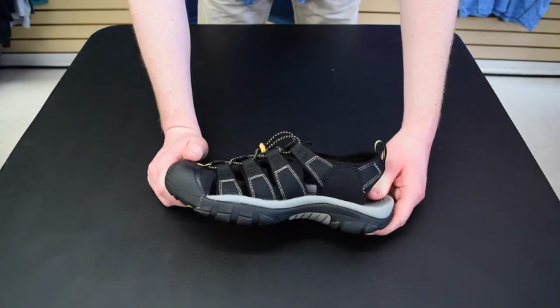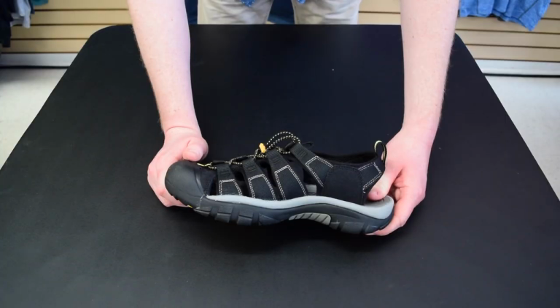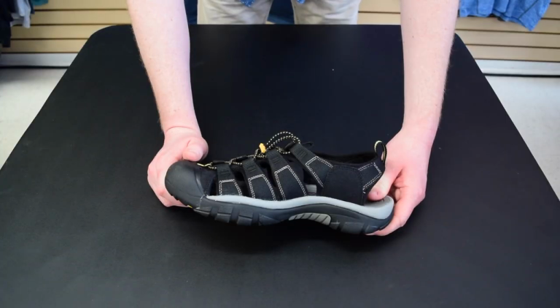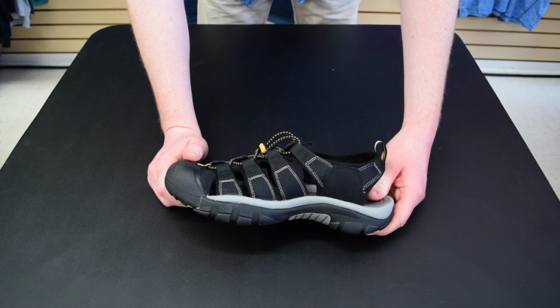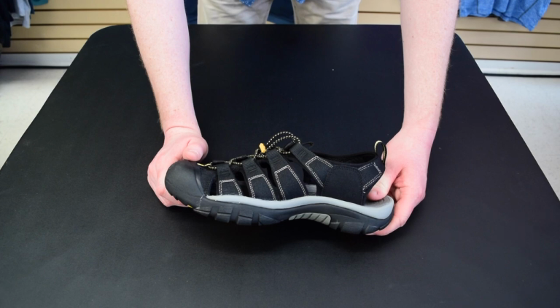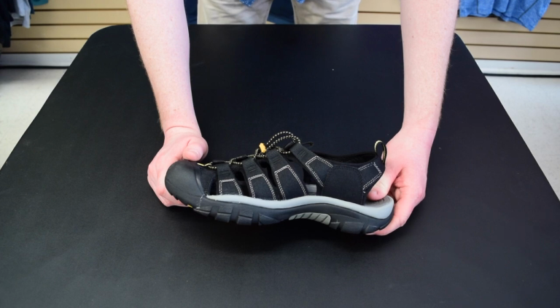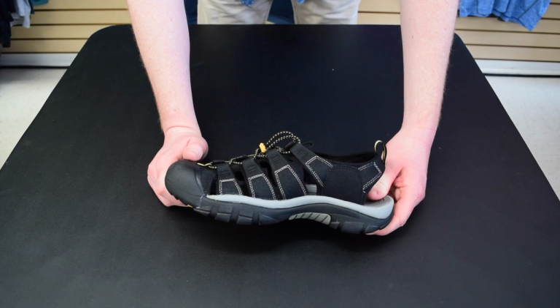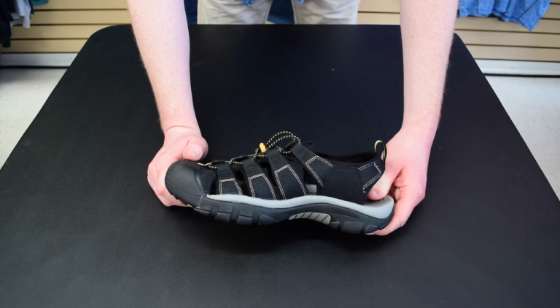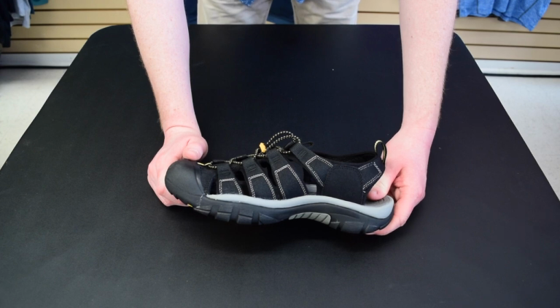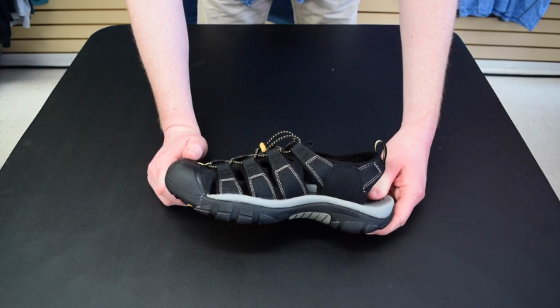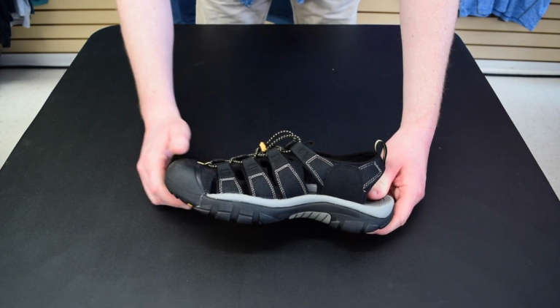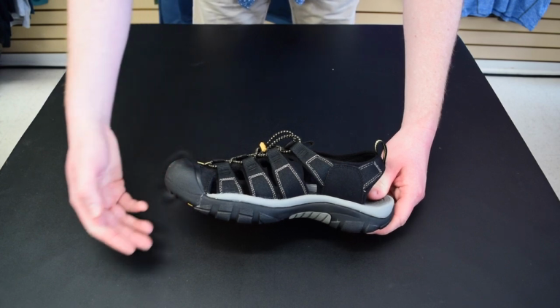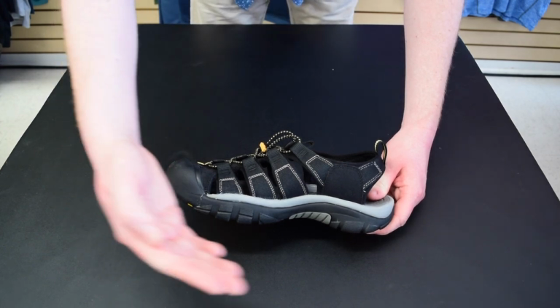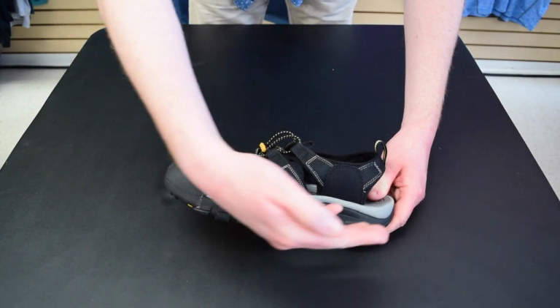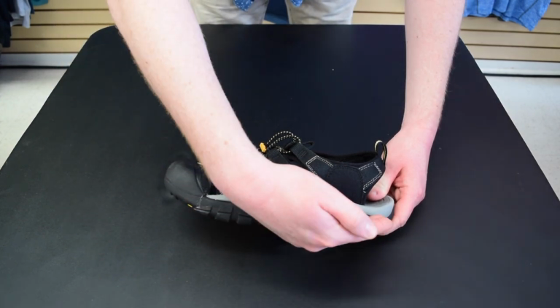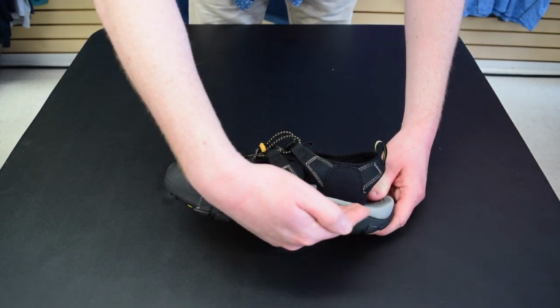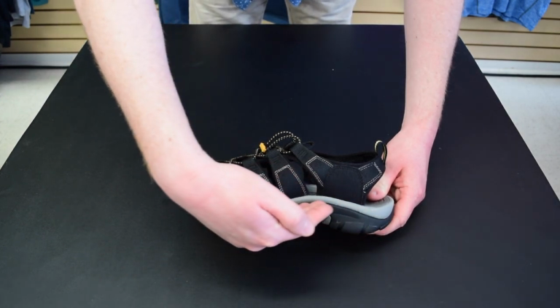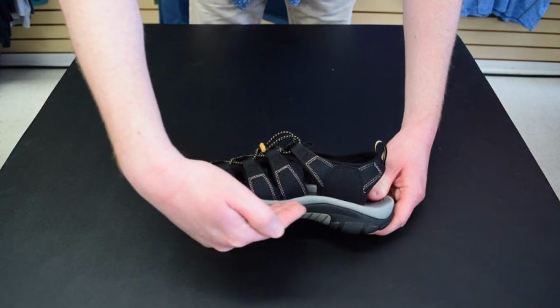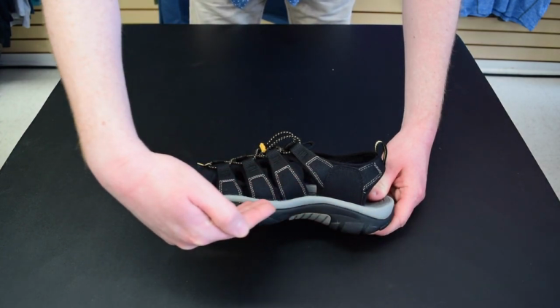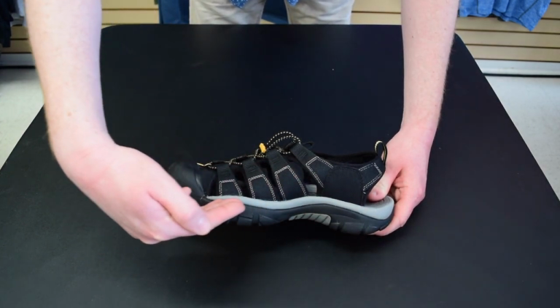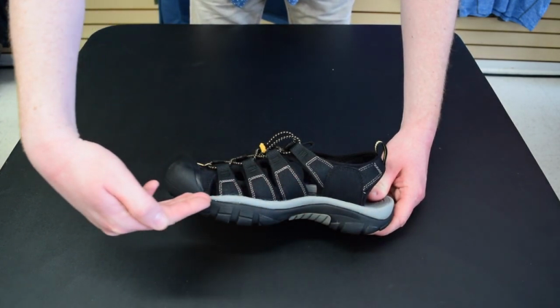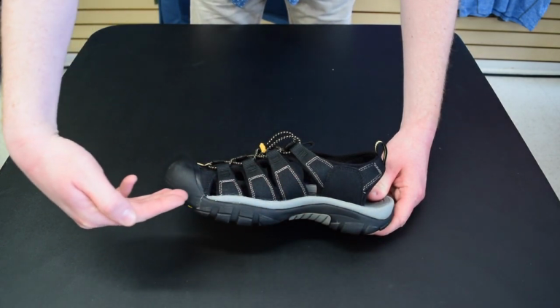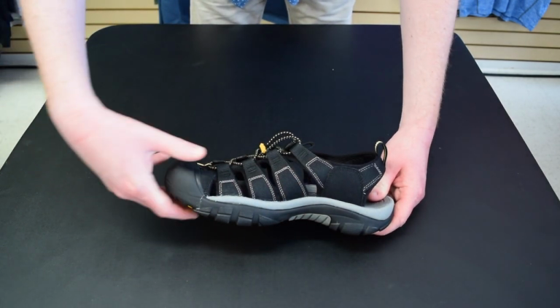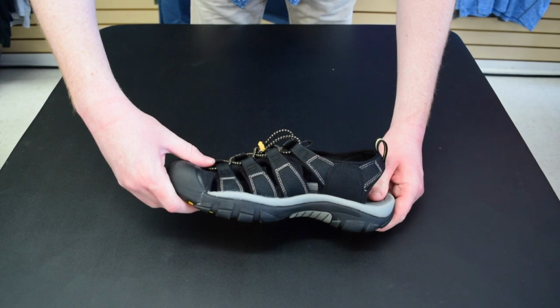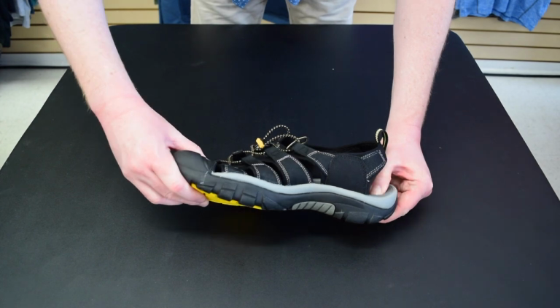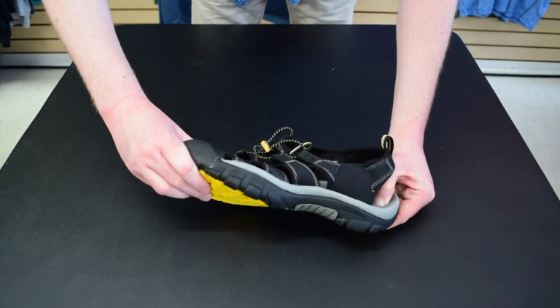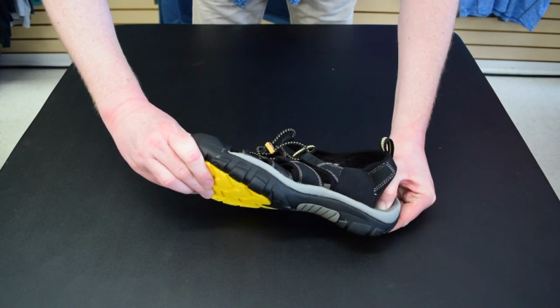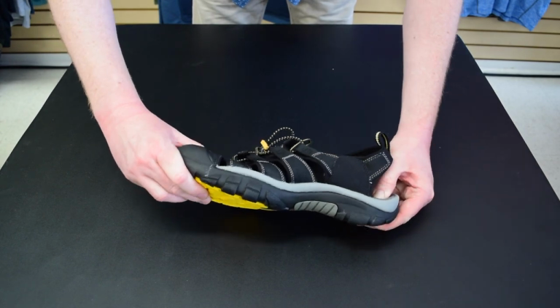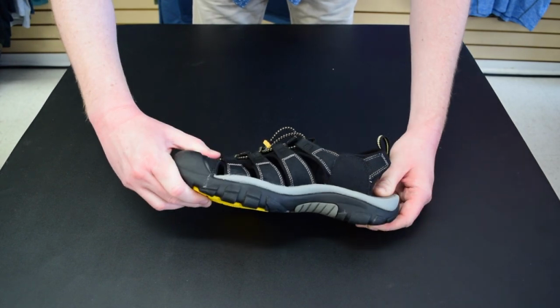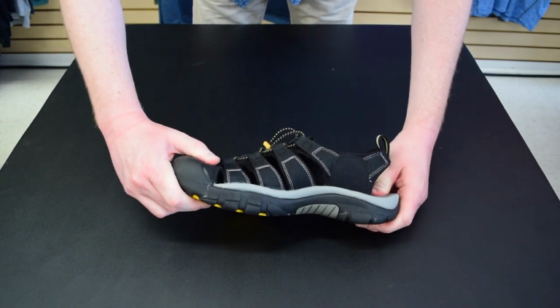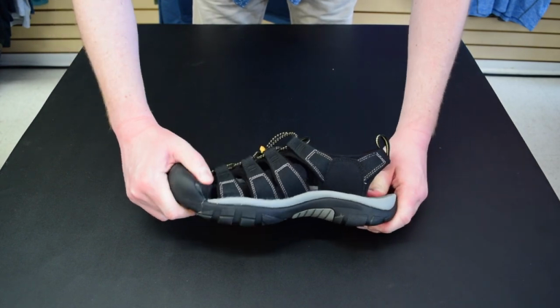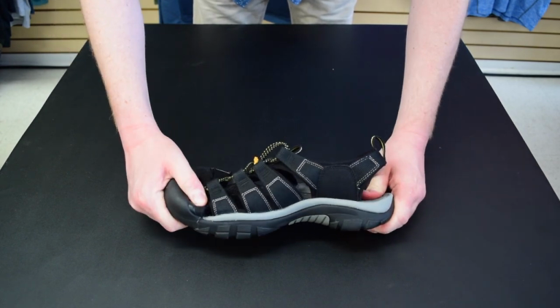Now let's take a look at the top of the sole. There is excellent ridge support in the middle of the shoe and you may notice the anti-odor footbed.